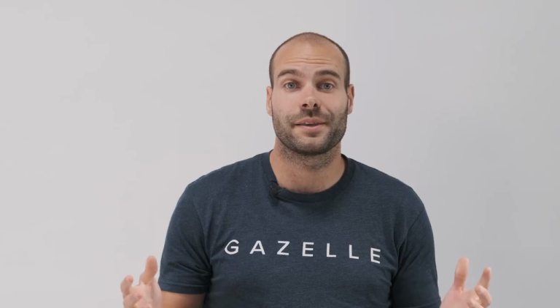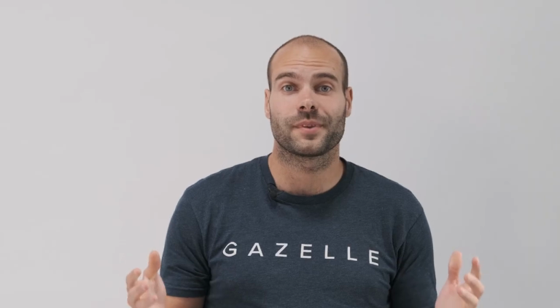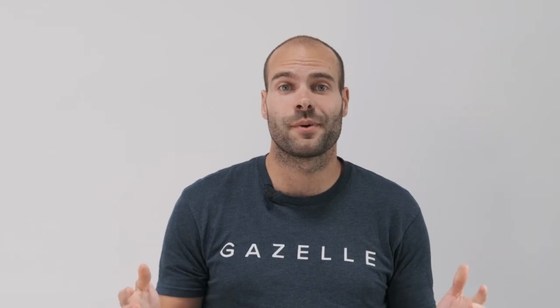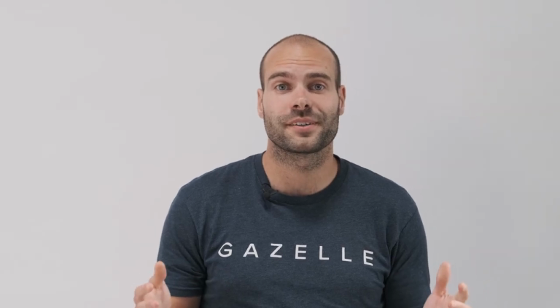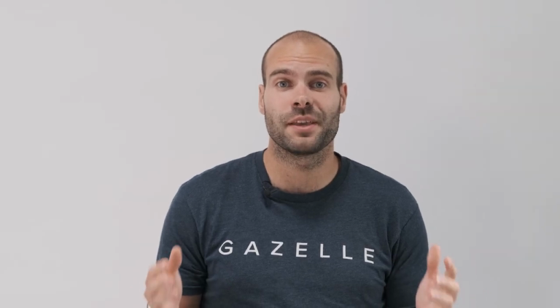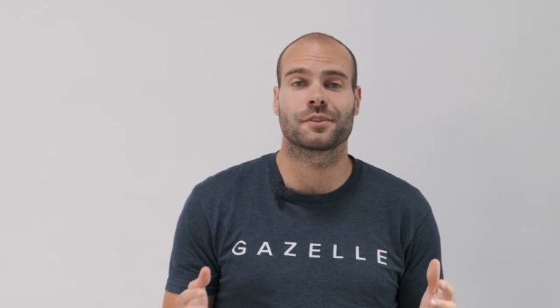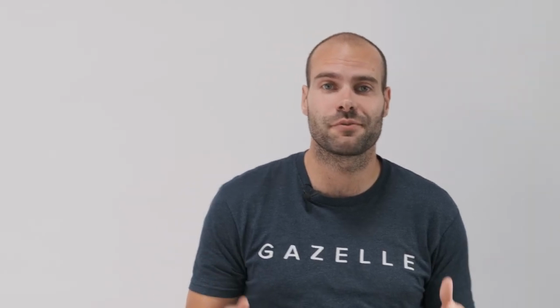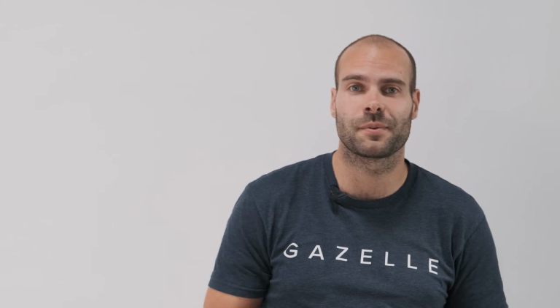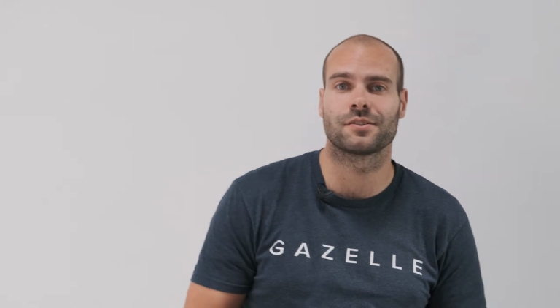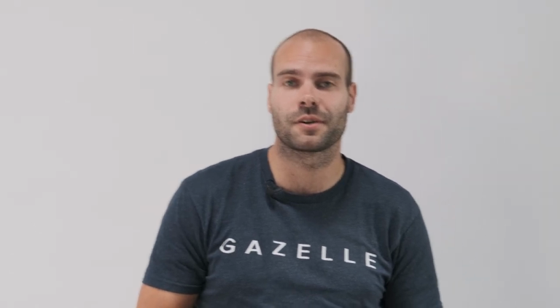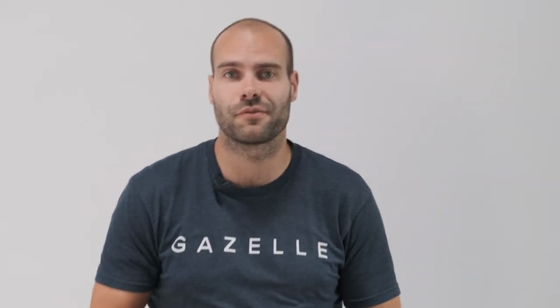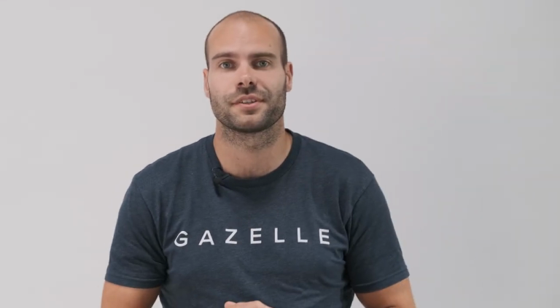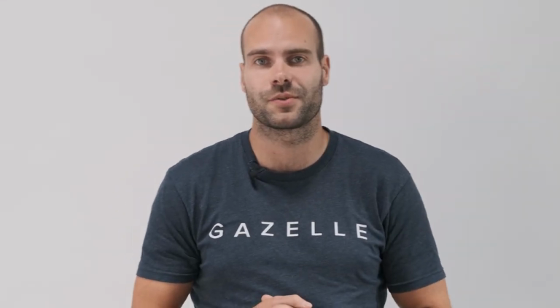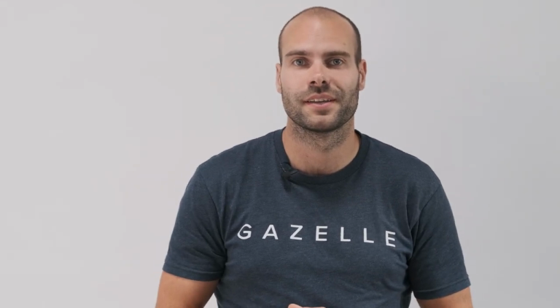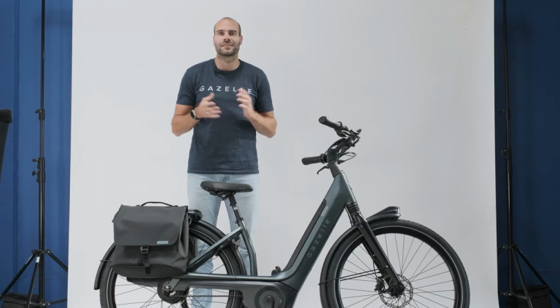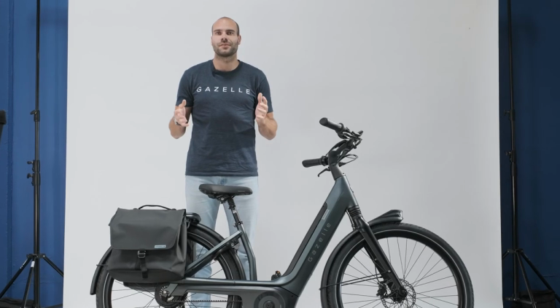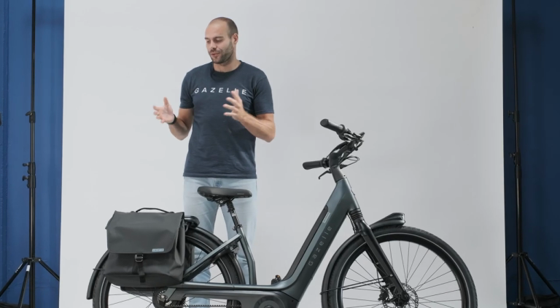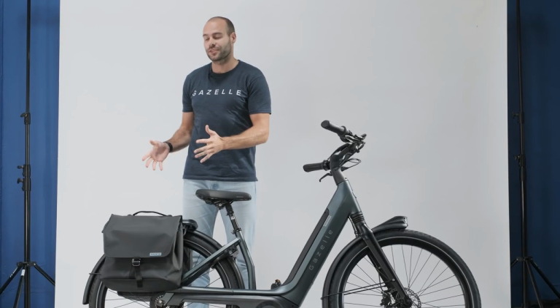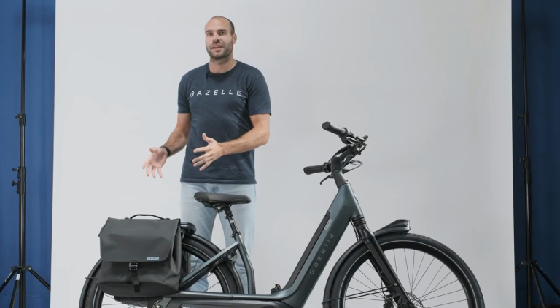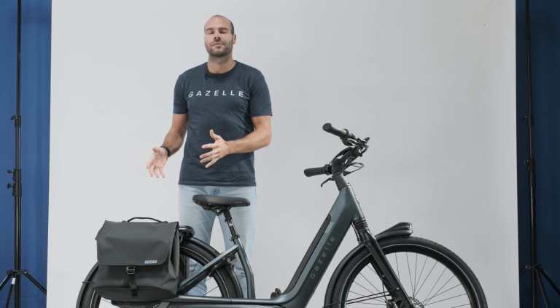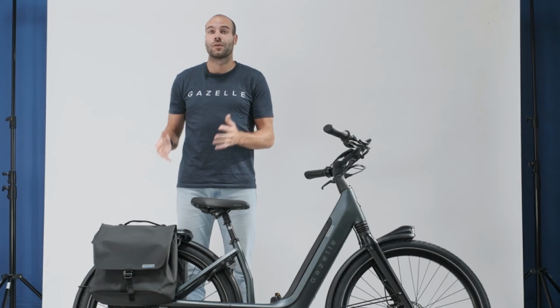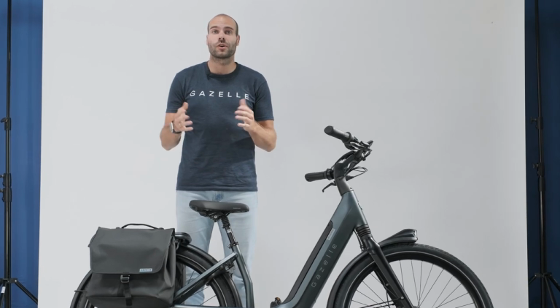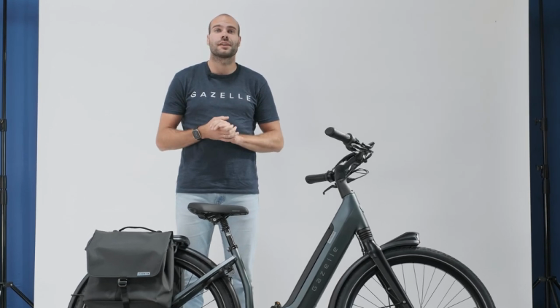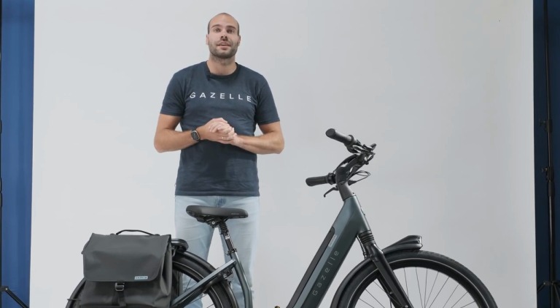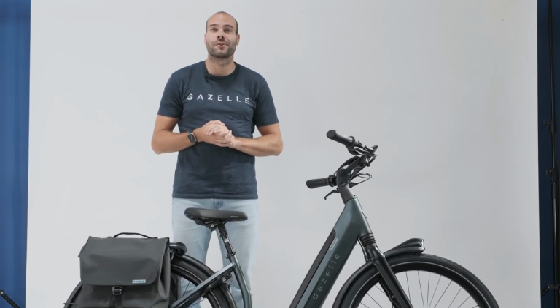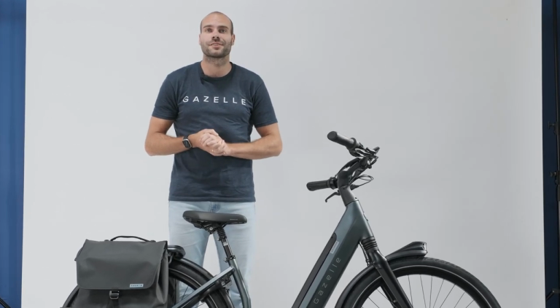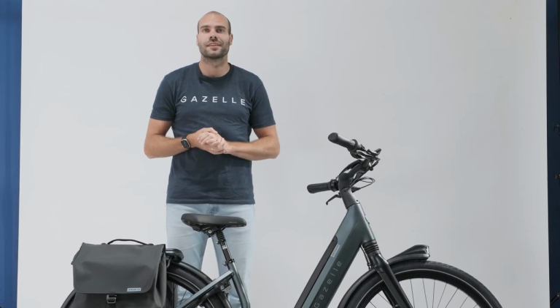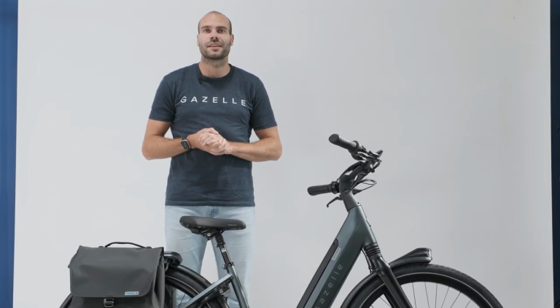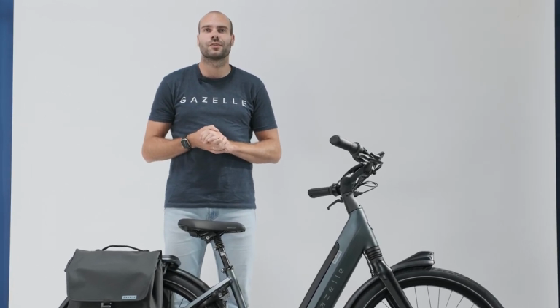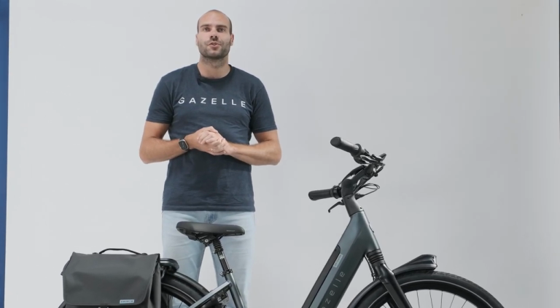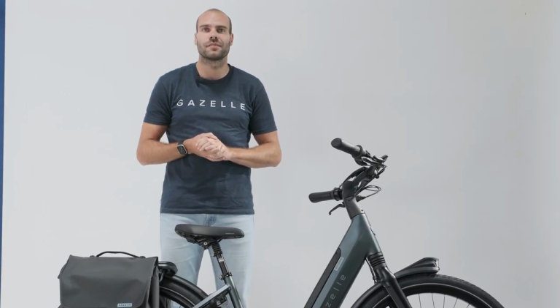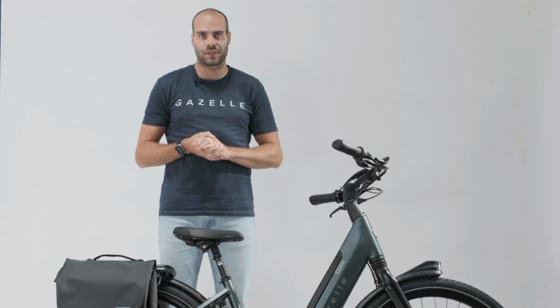Hi, I'm Mark and I'm imported specifically from the Netherlands to talk about my favorite accessory: the Gazelle Double Deluxe Pannier. Or, as we say in my own language, the Gazelle Deluxe Dubbele Fietstas.